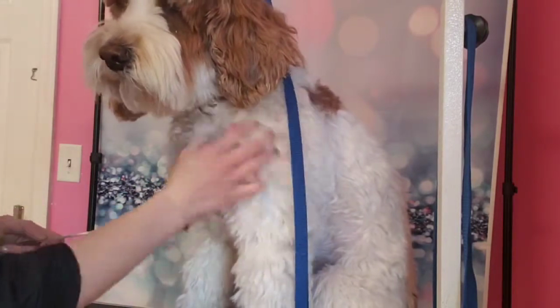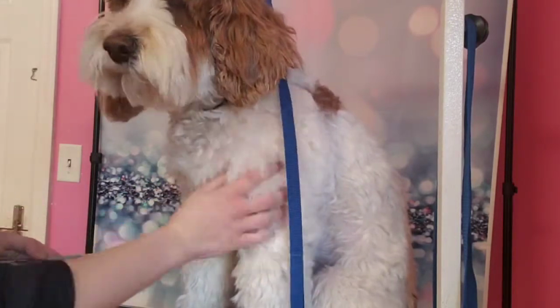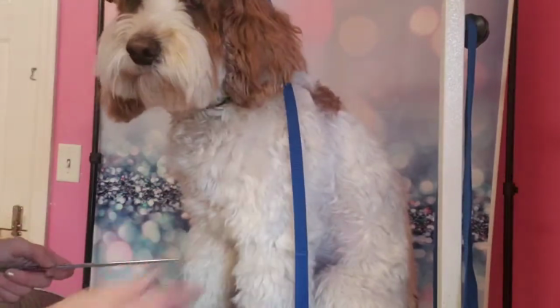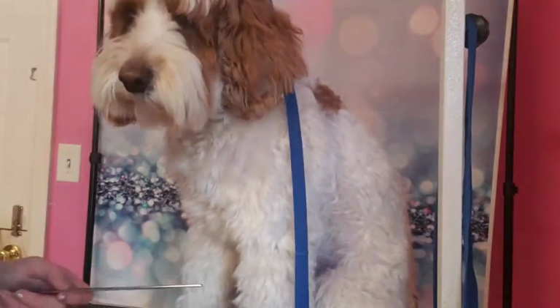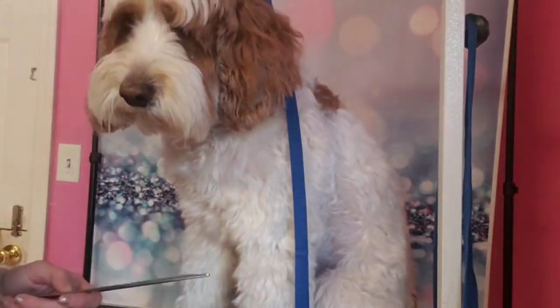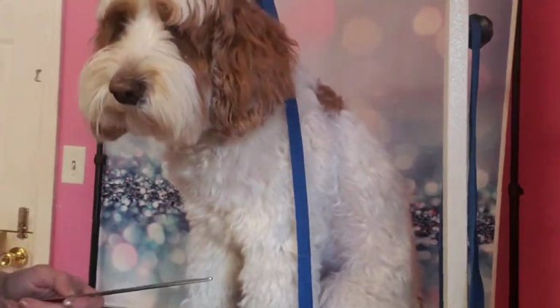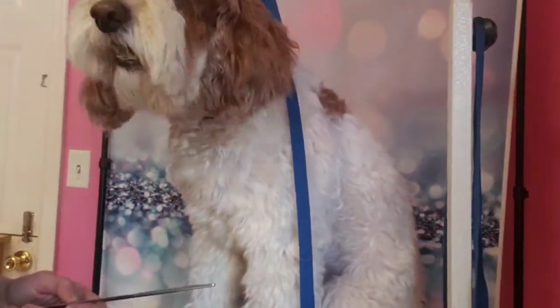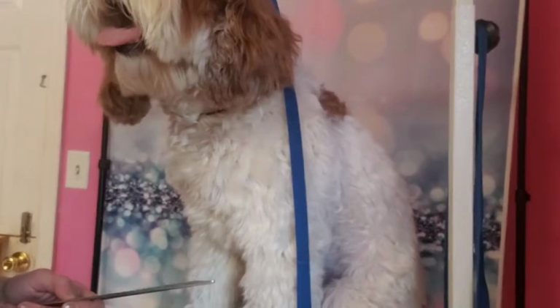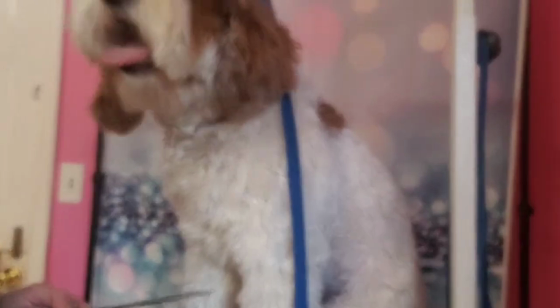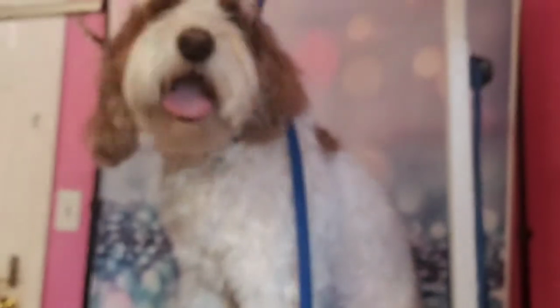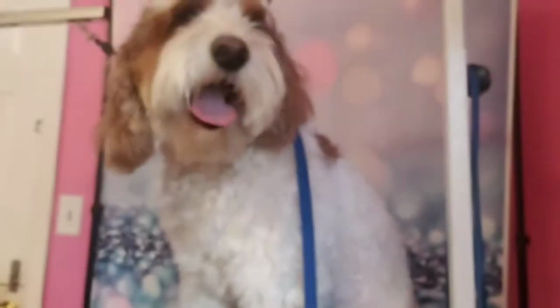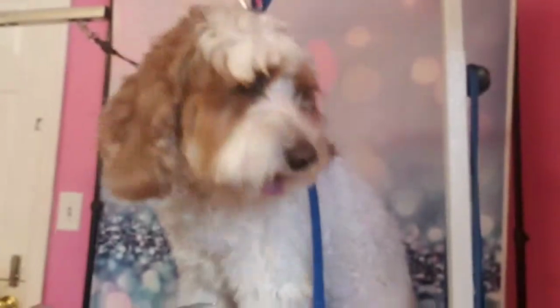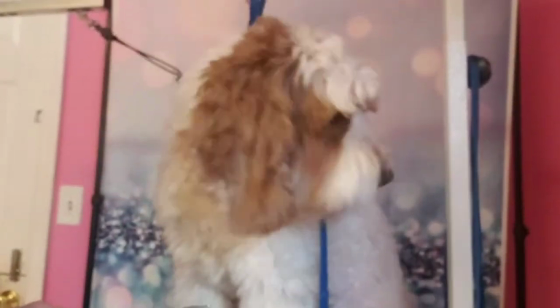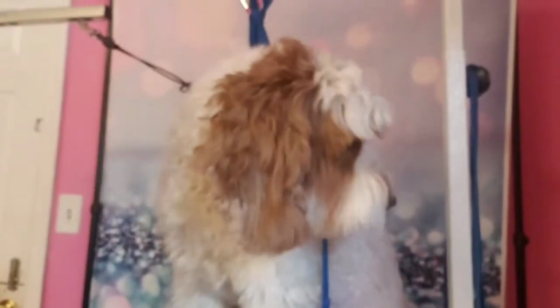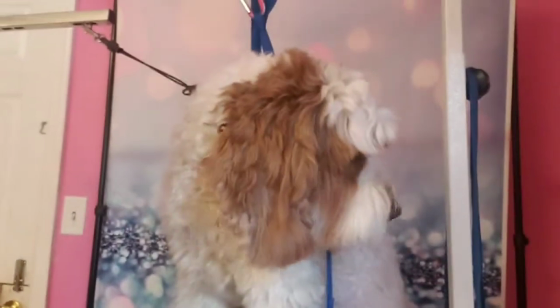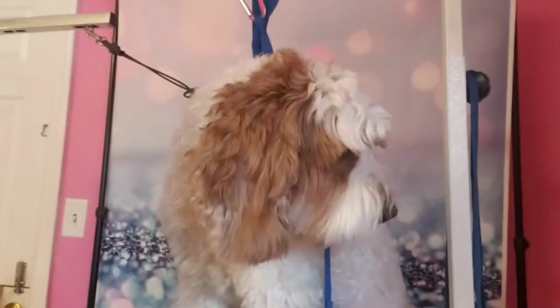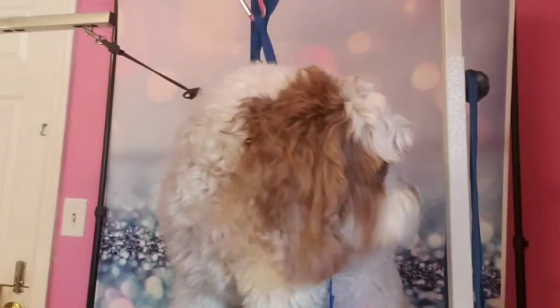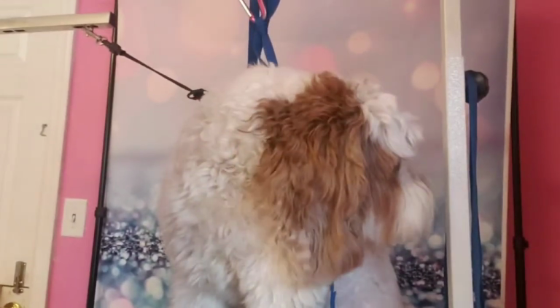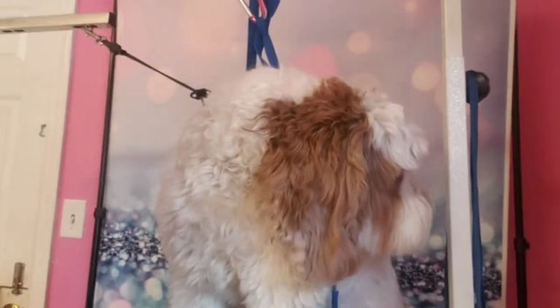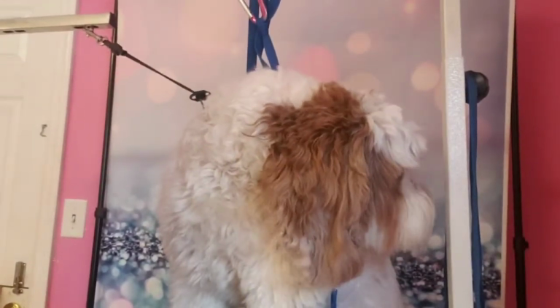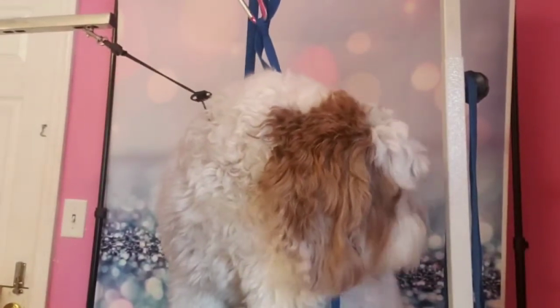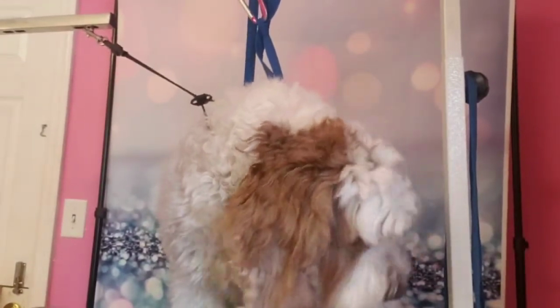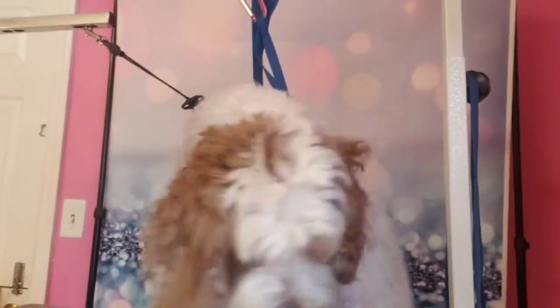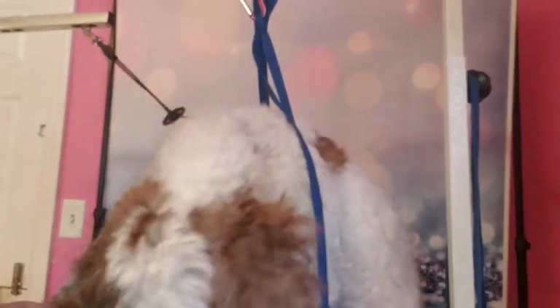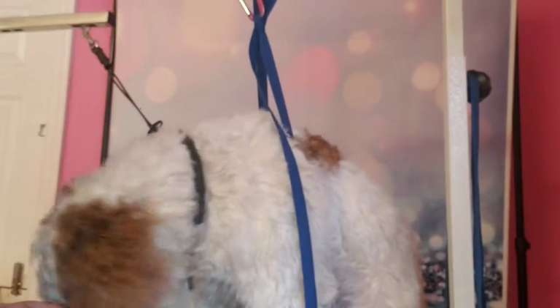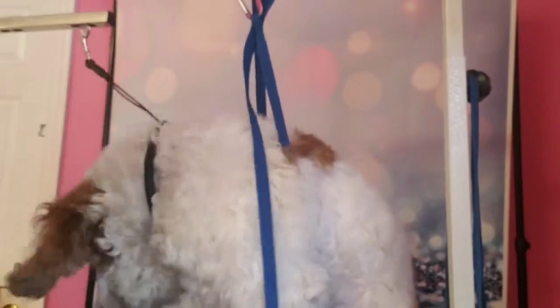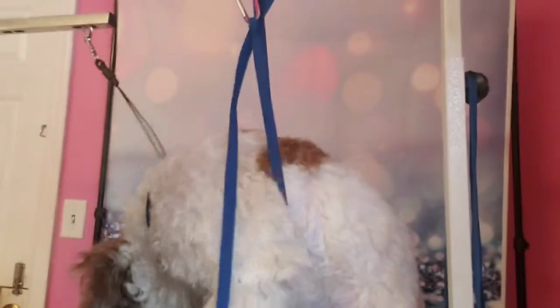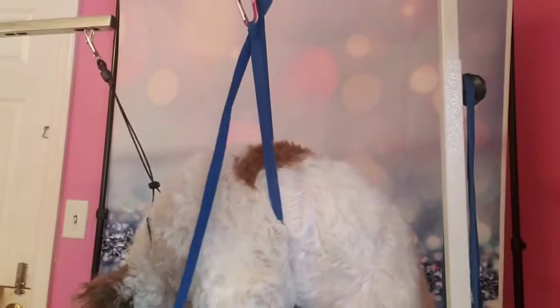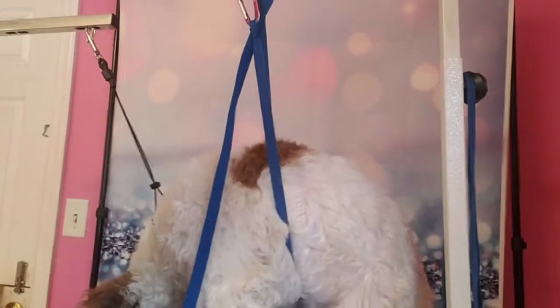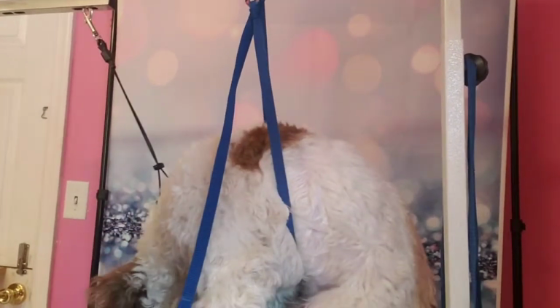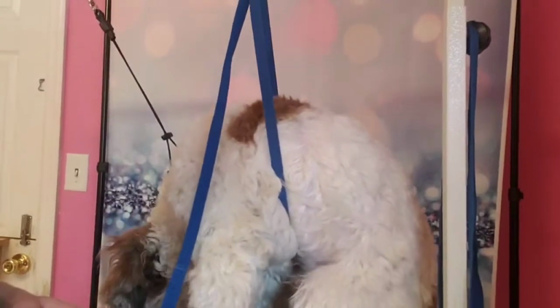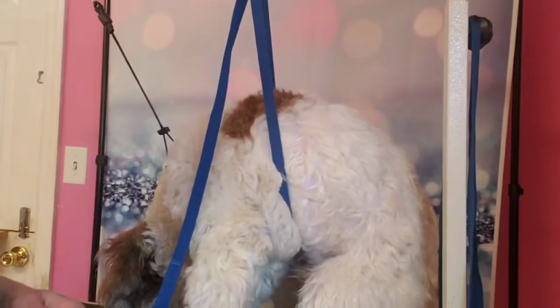And then we're gonna do his haircut and we'll come back later on with an after video and pictures. So we'll see you later.